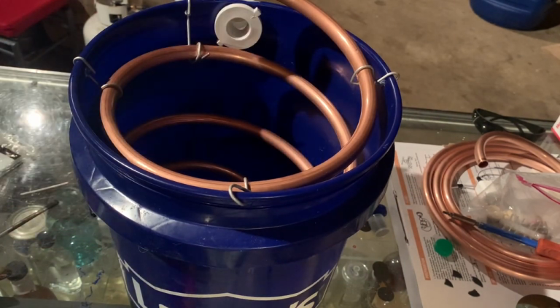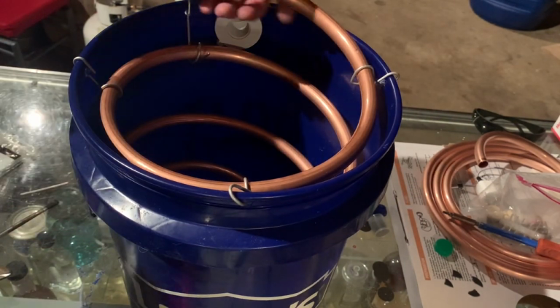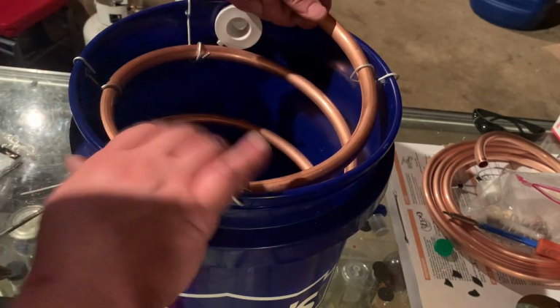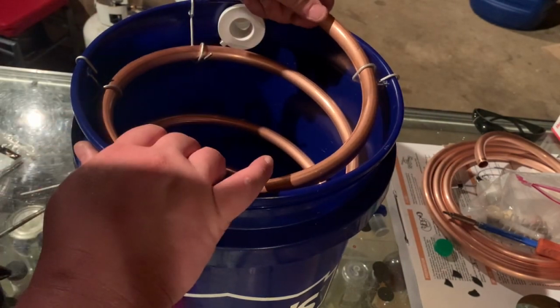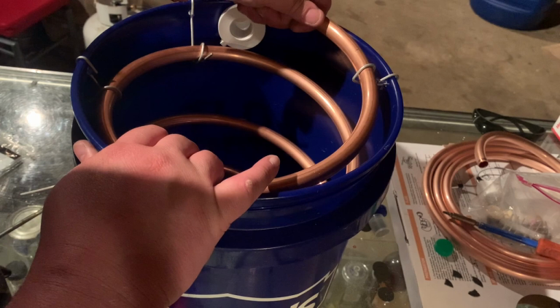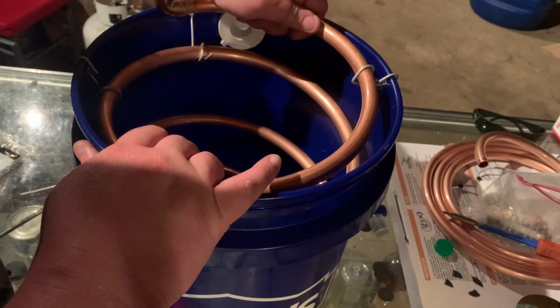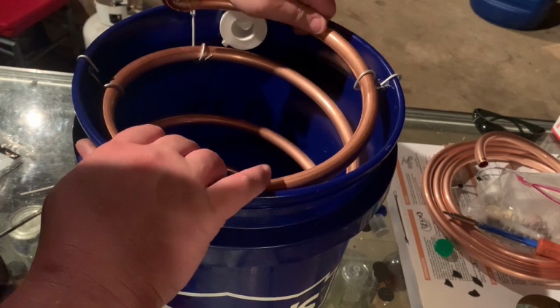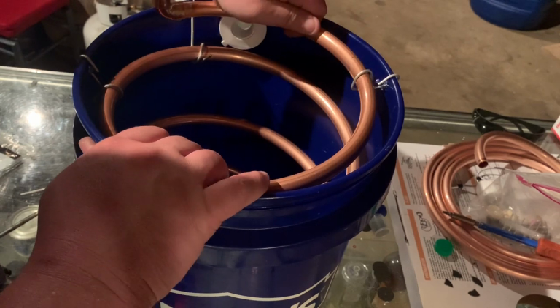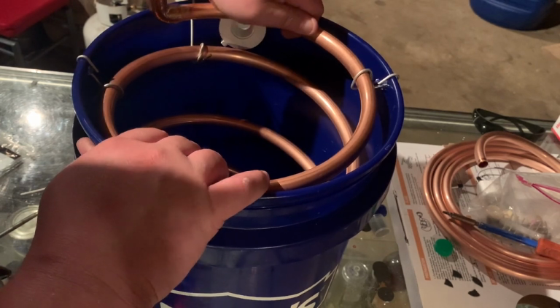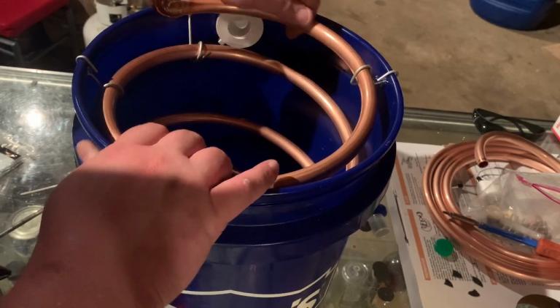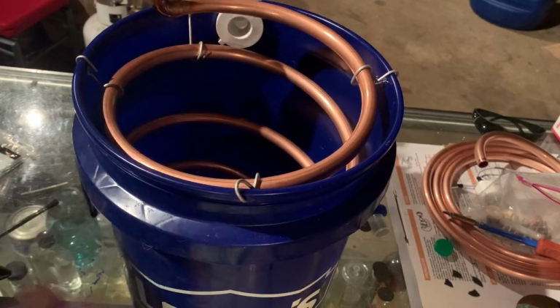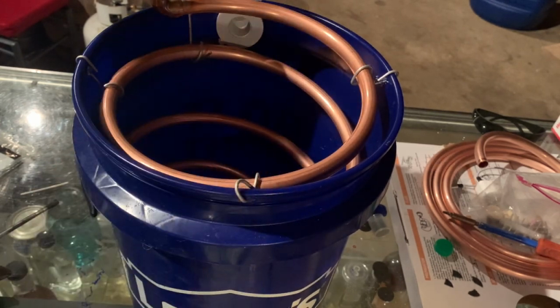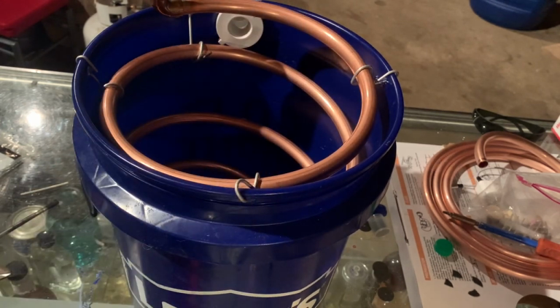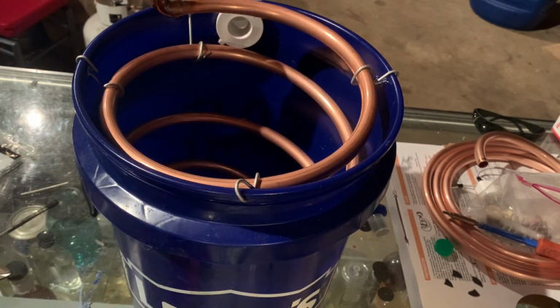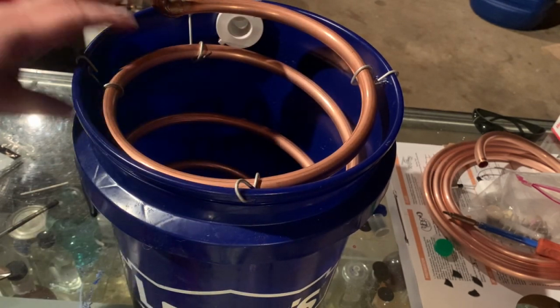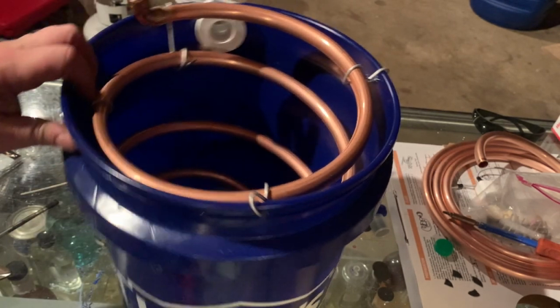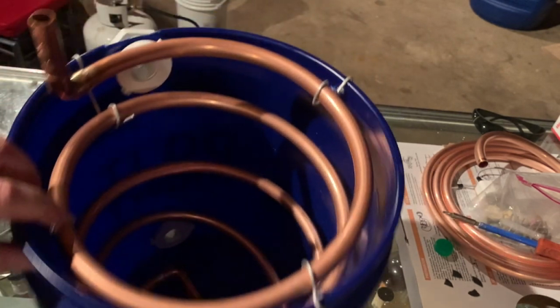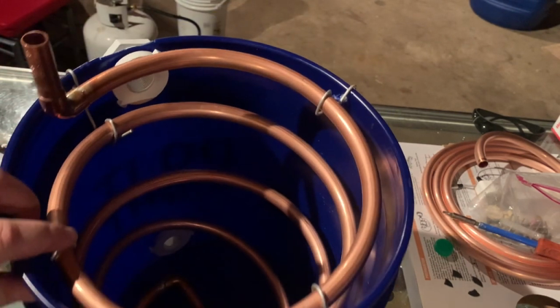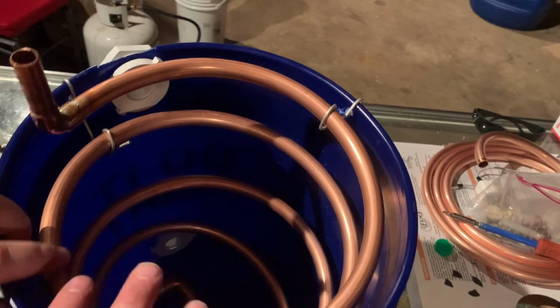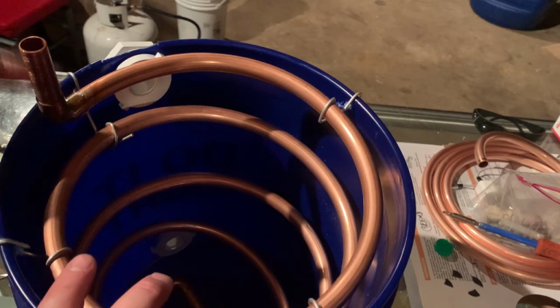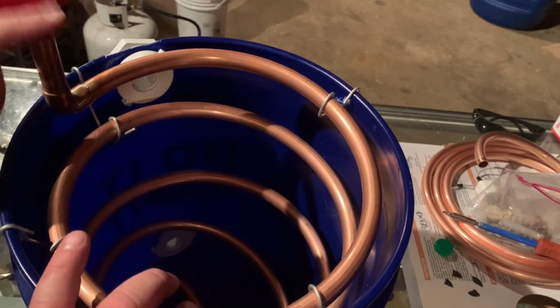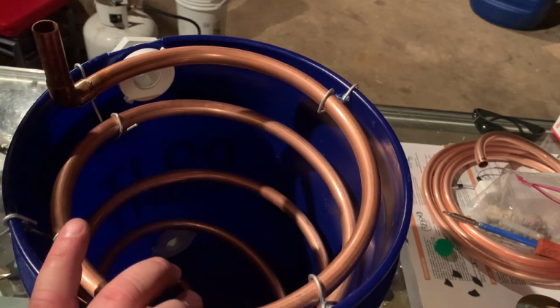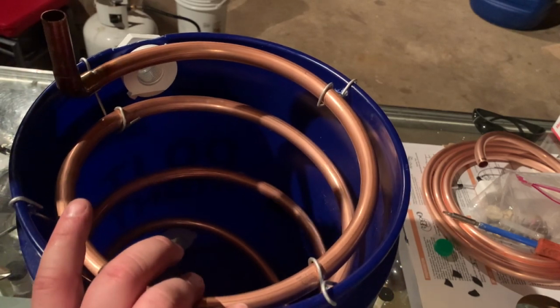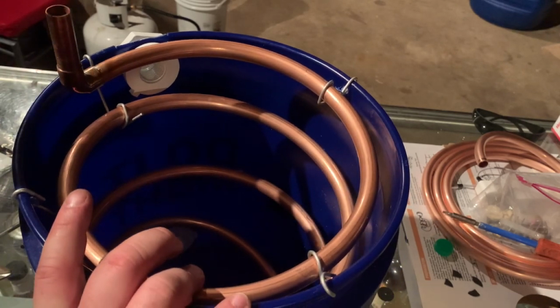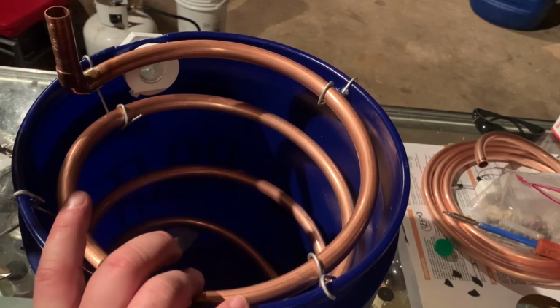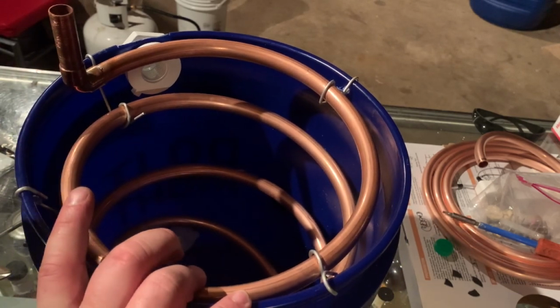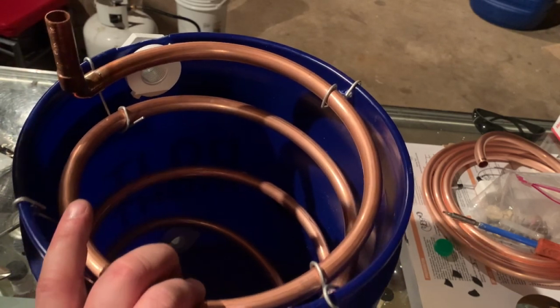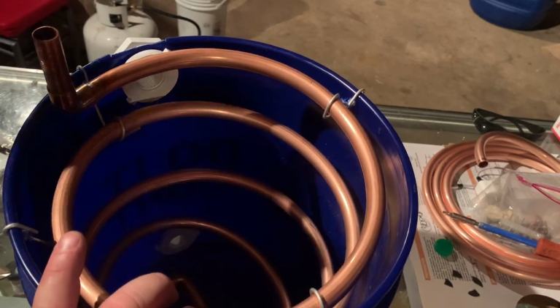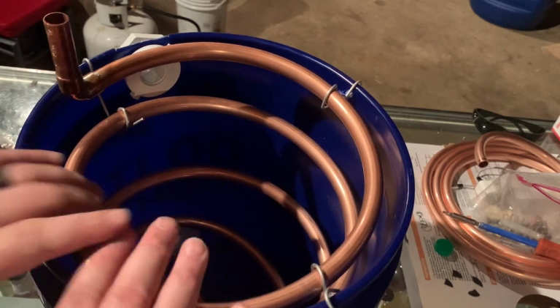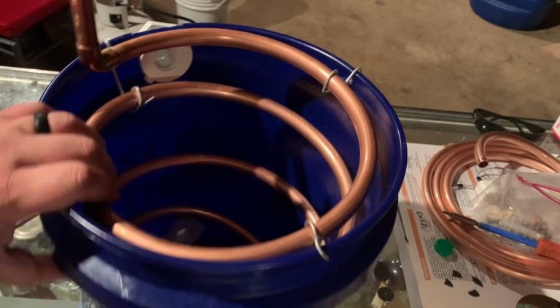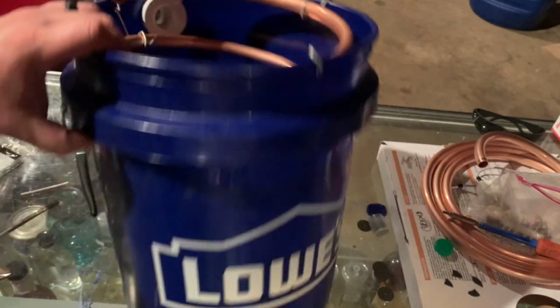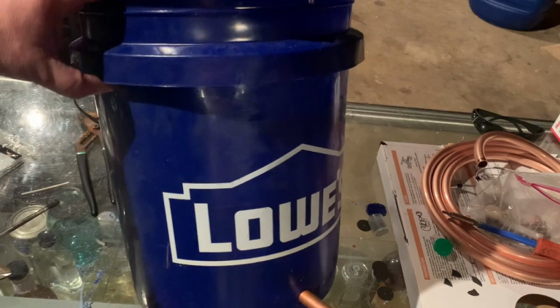As you can see, this is a lot more stable in there, just been putting these little pieces on and stabilizing it. Now you can manipulate this however you want - make it smaller, point it where you want. I set it up like this so you can run an elbow out, straight down, throw a union on, do whatever you want.